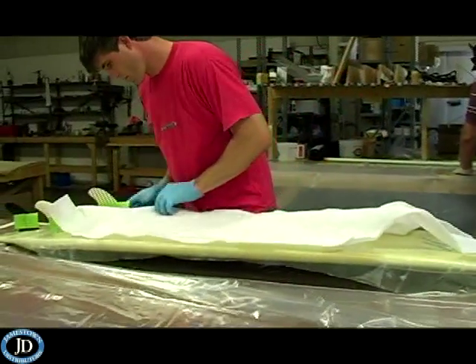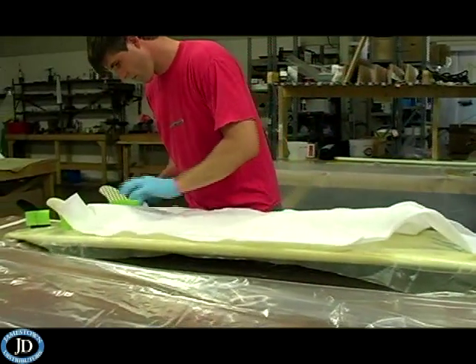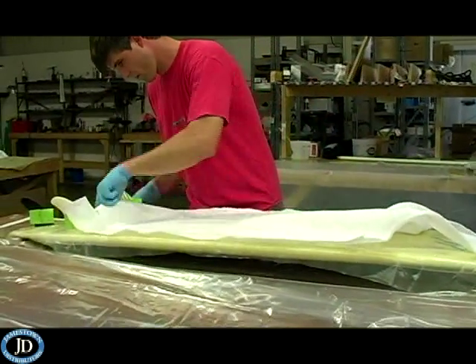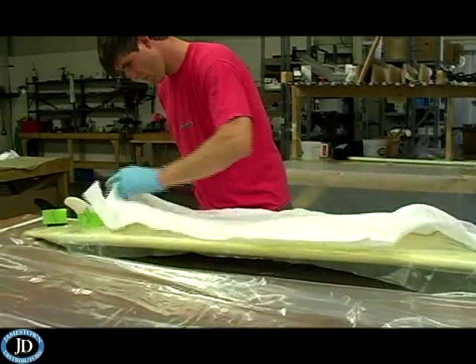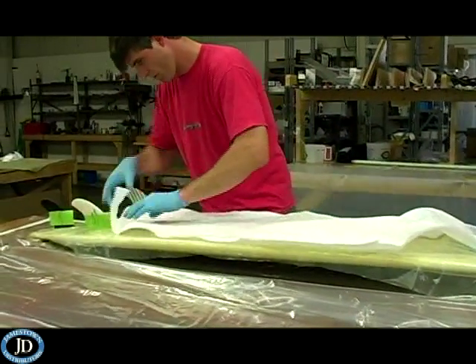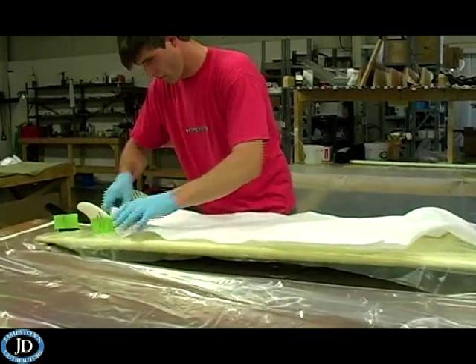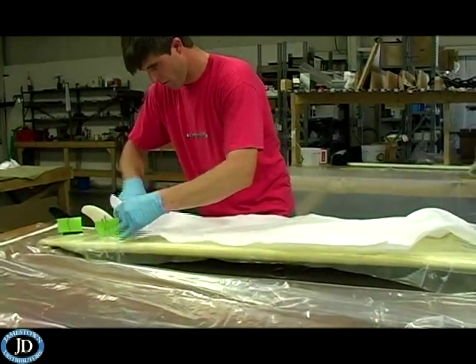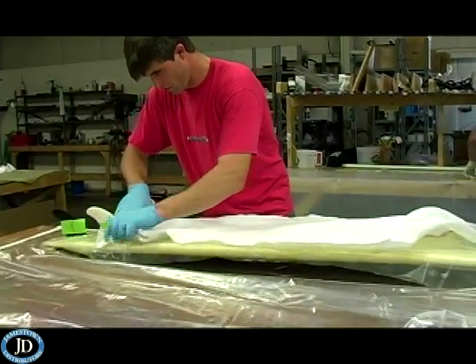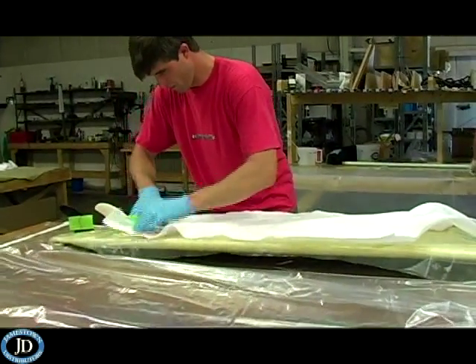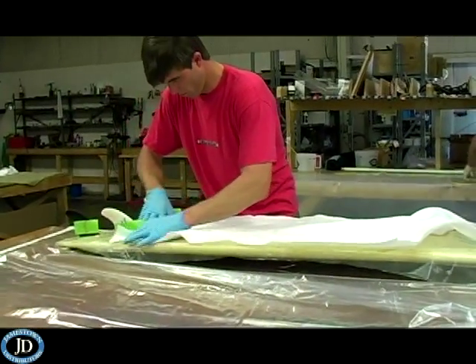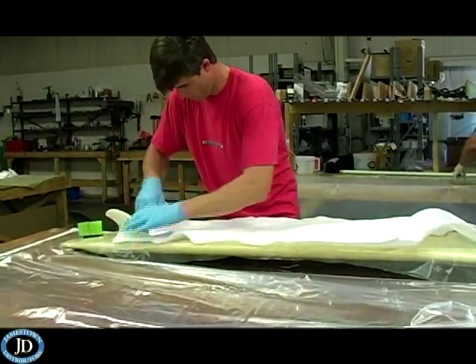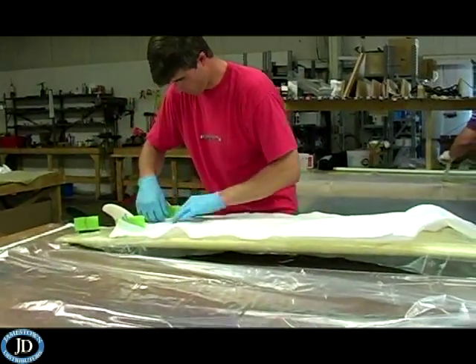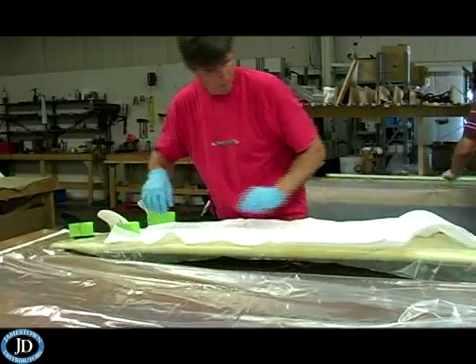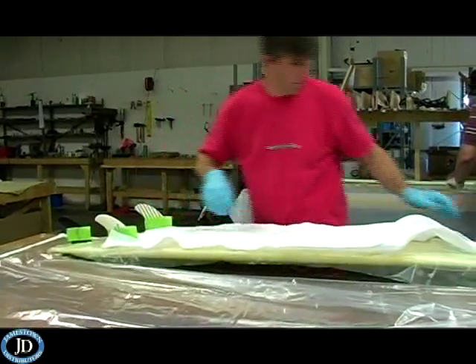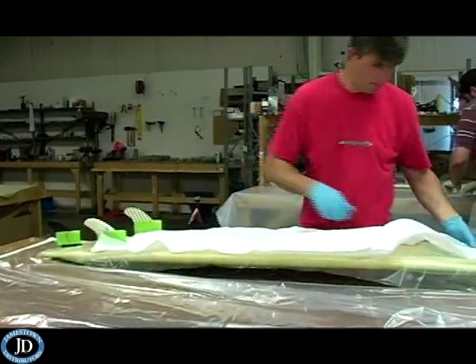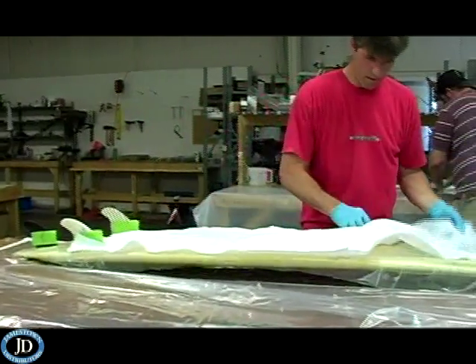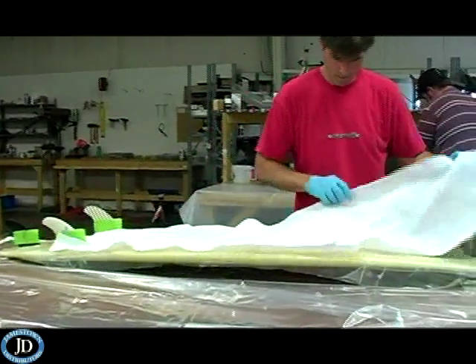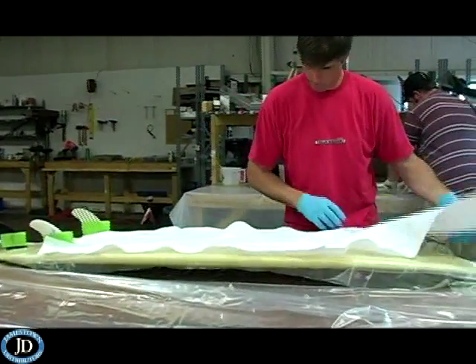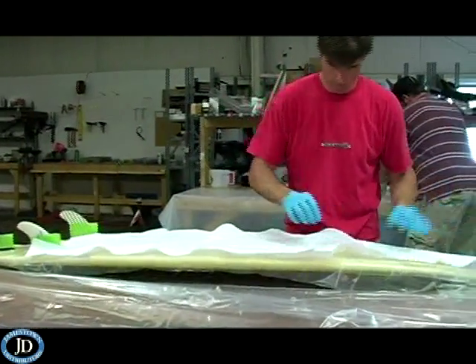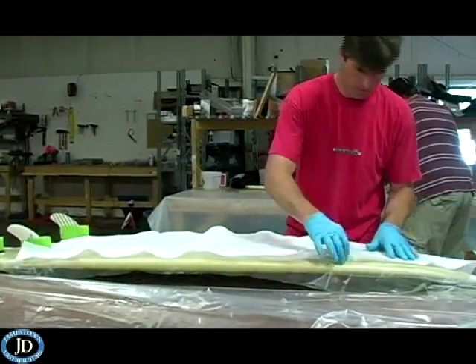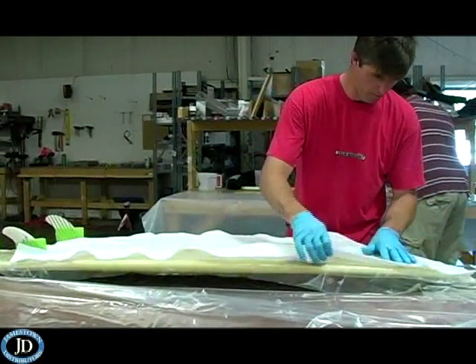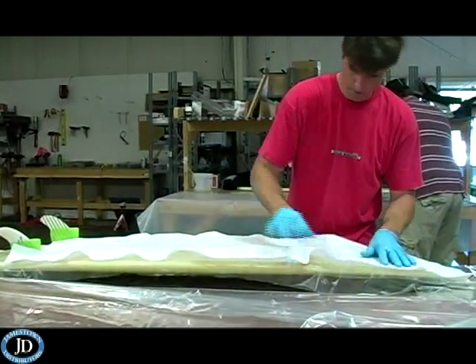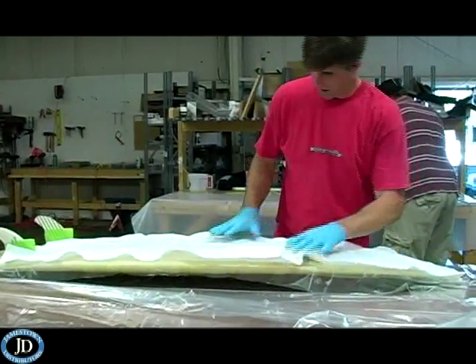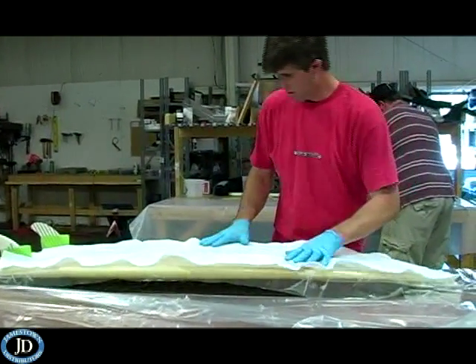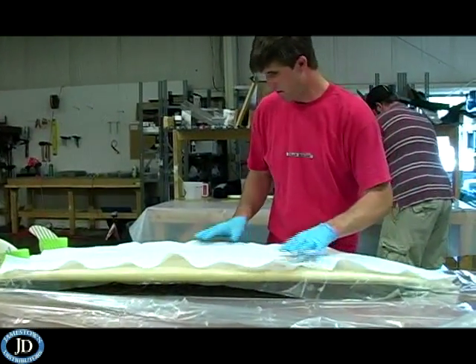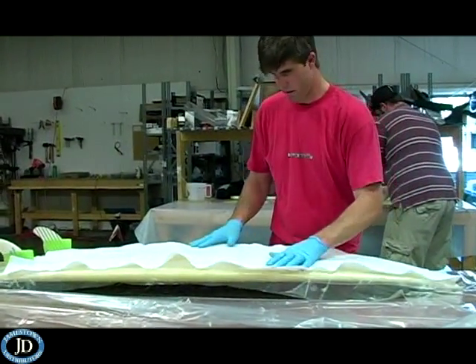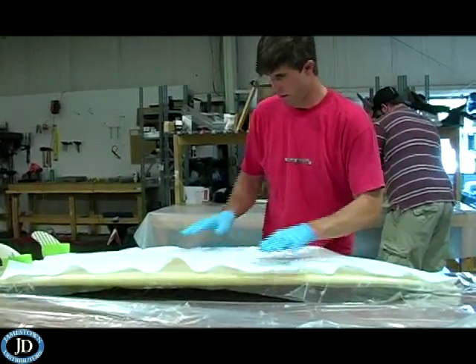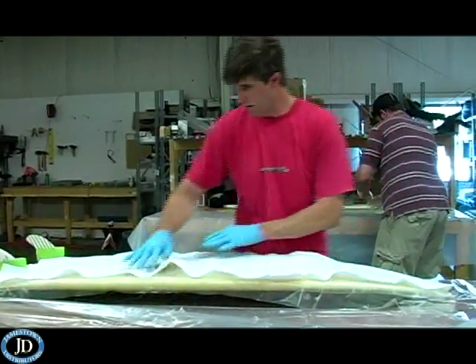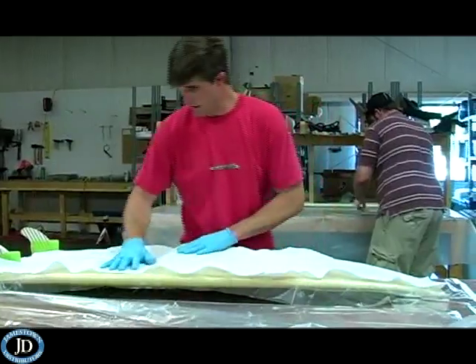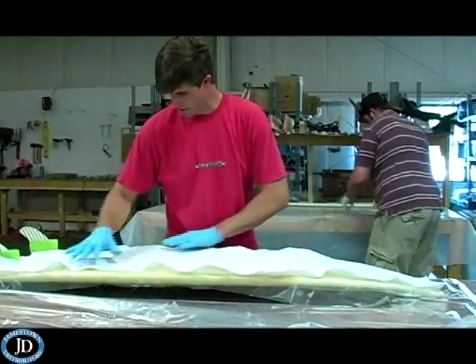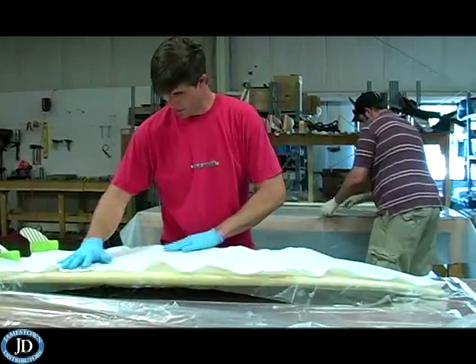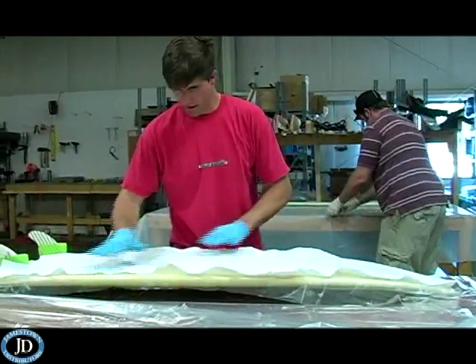Next, apply the breather fabric, which is a lightweight polyester blanket that provides excellent air passage within the vacuum envelope, and it absorbs excess epoxy.